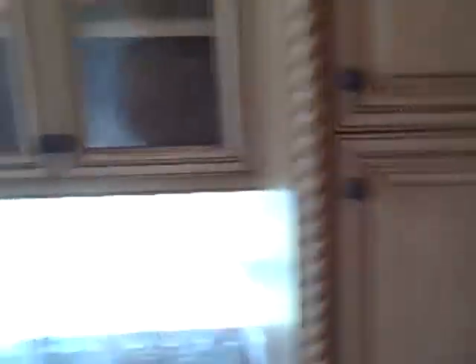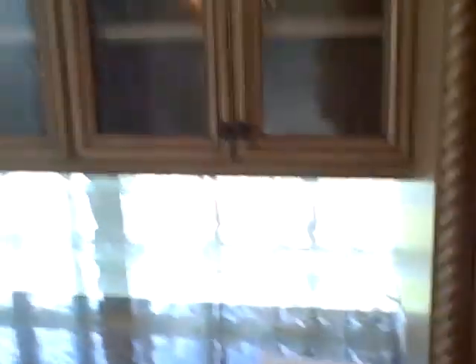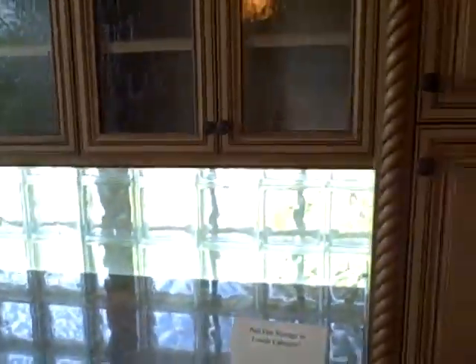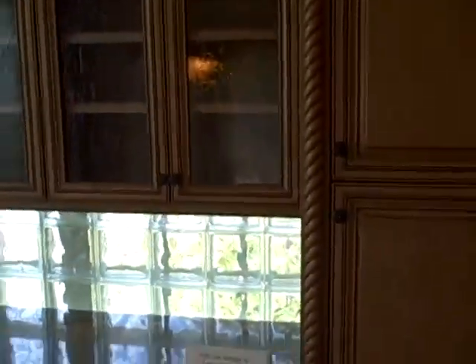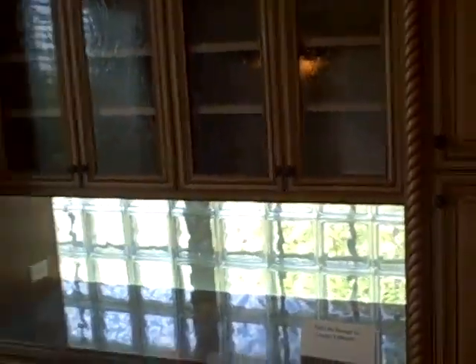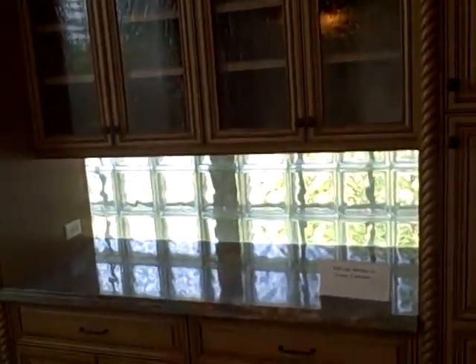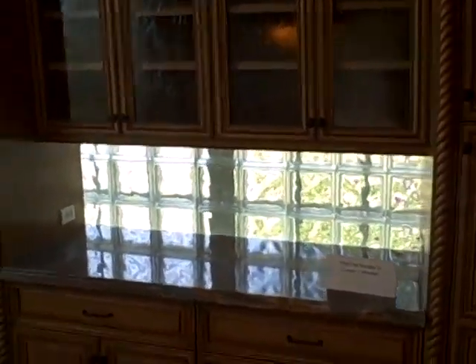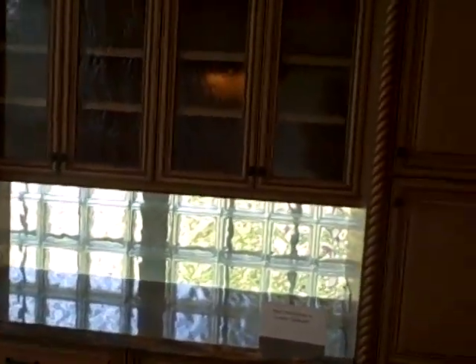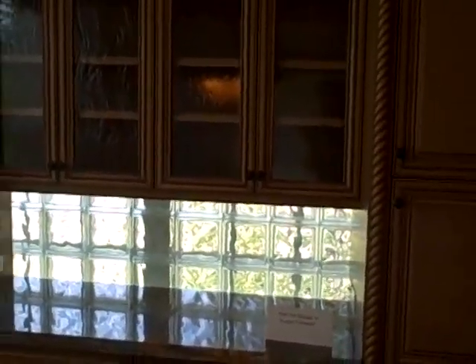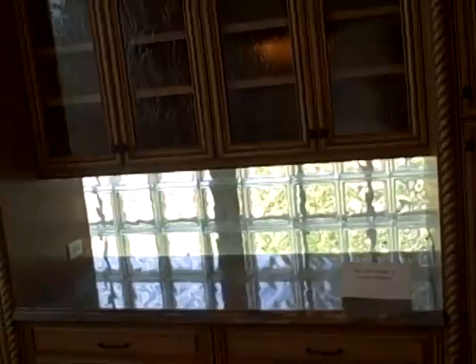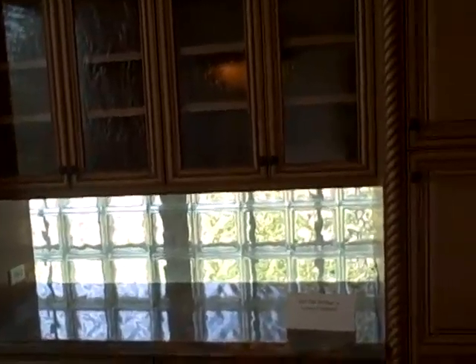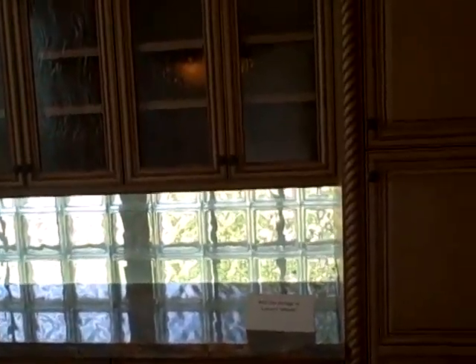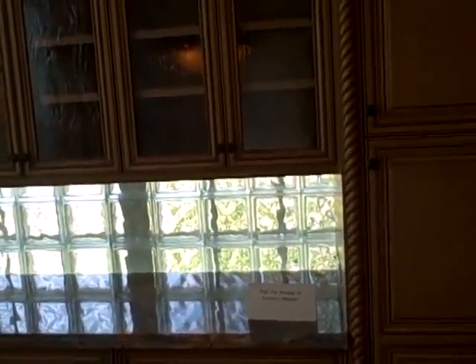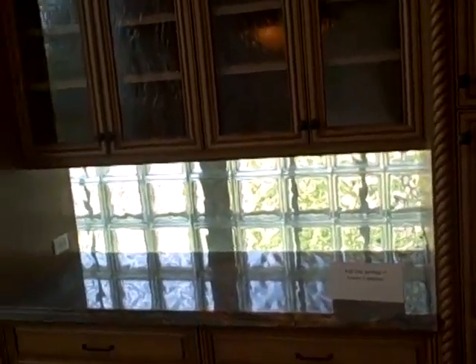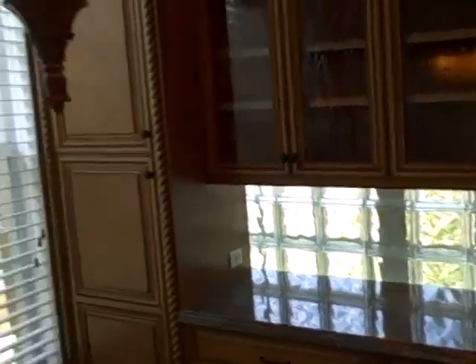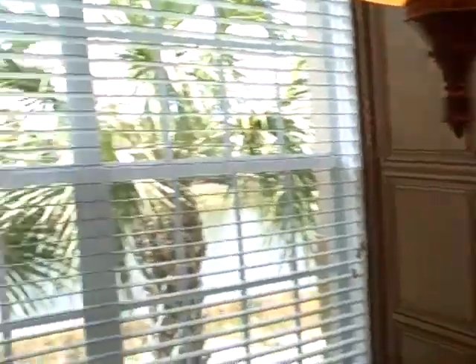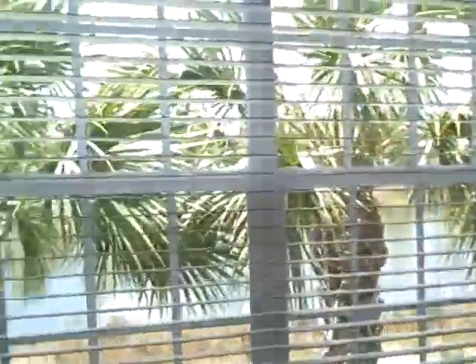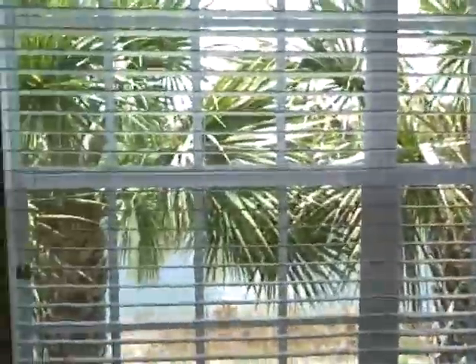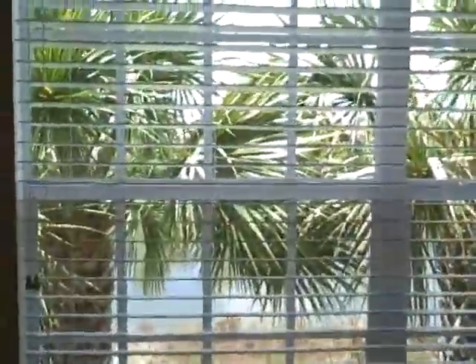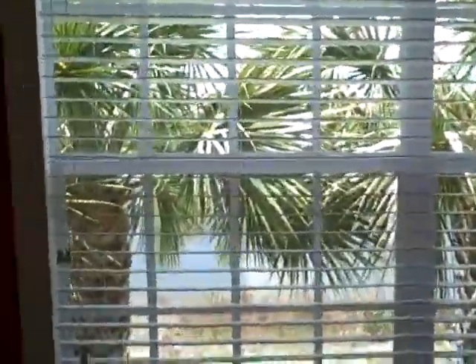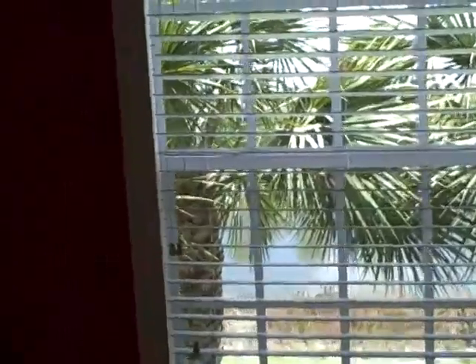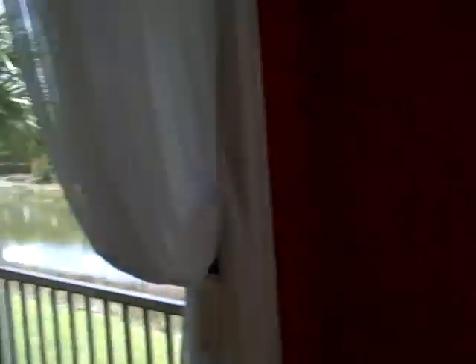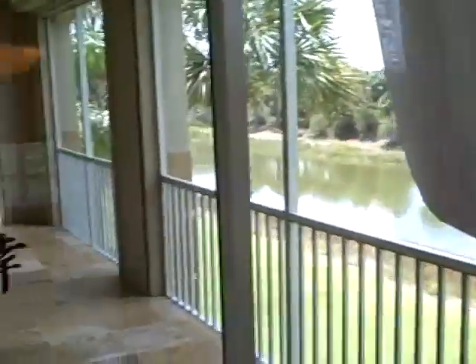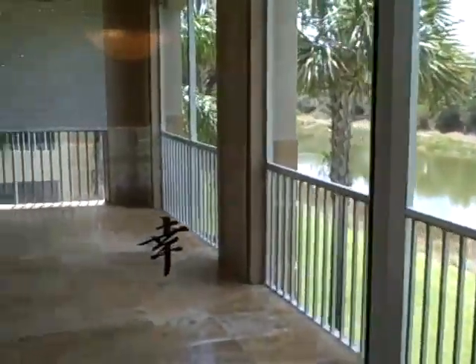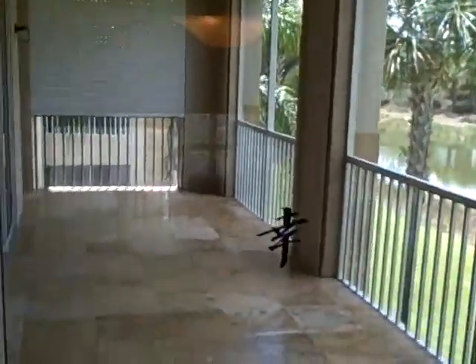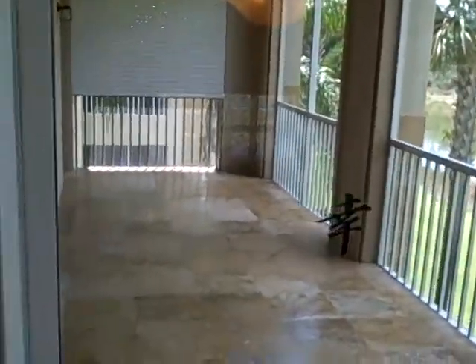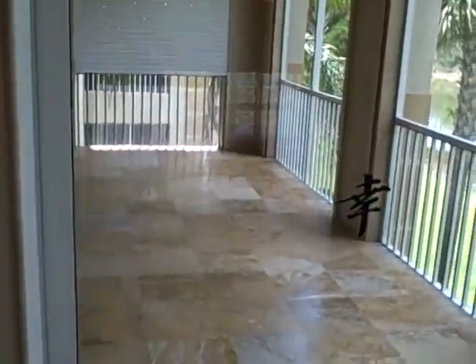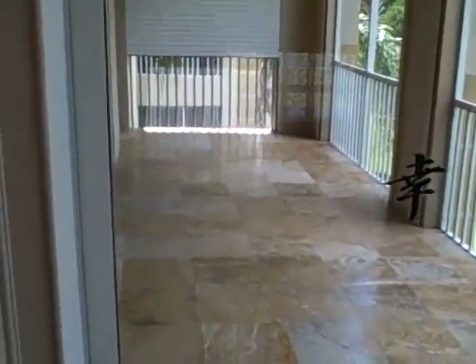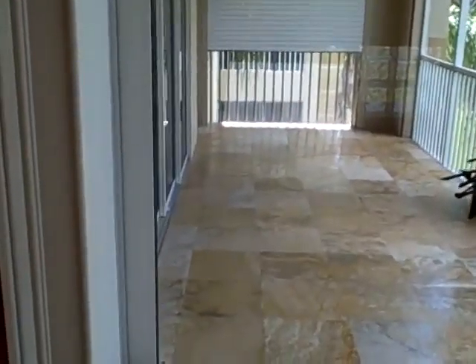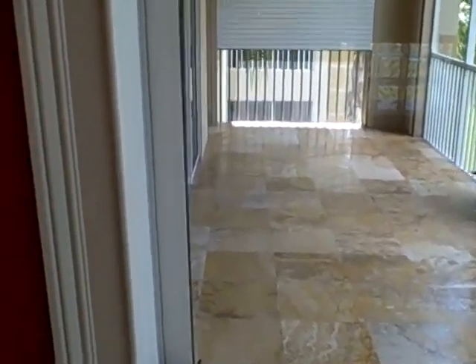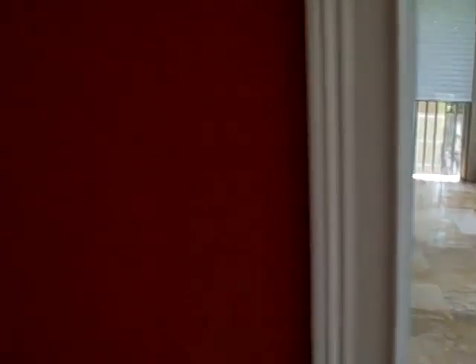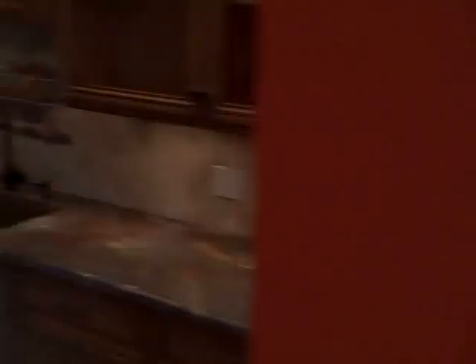This also creates a privacy wall between you and the unit next to you, so you're not looking into their lanai. It's a nice view out the window. You can also get to the lanai from the sliding doors in the kitchen.